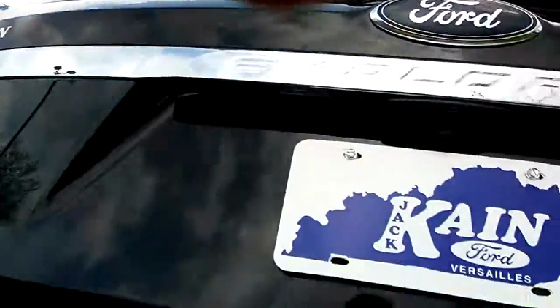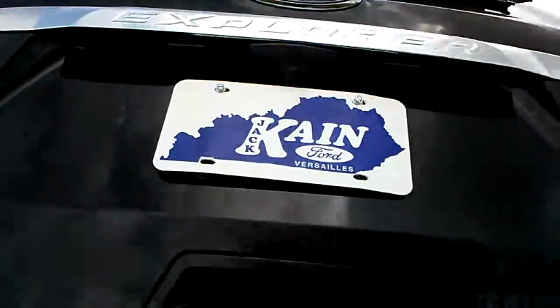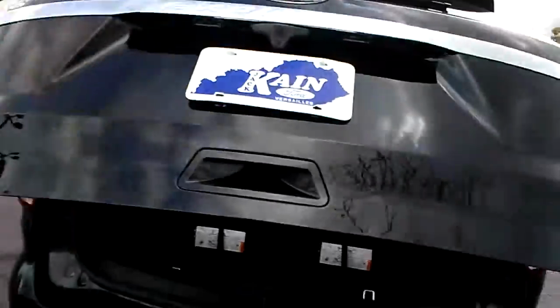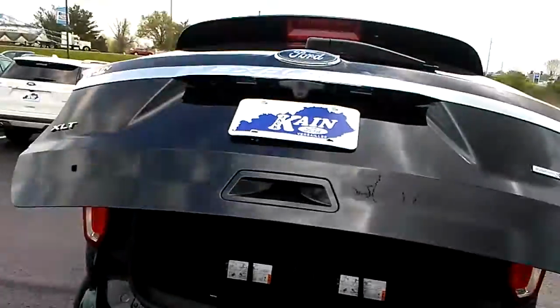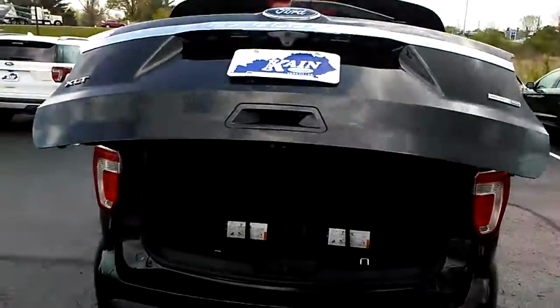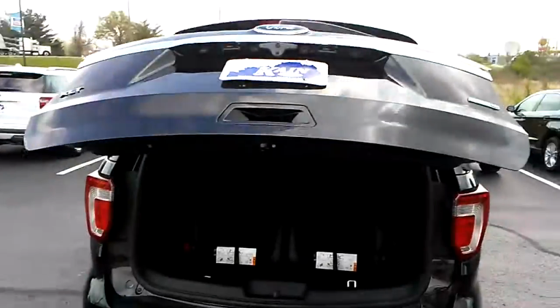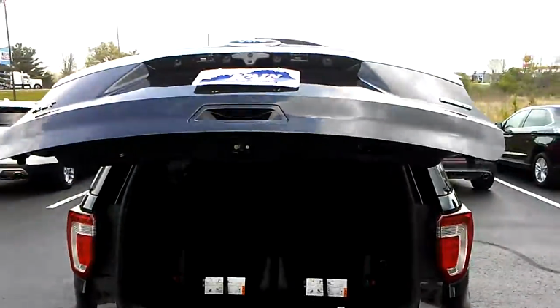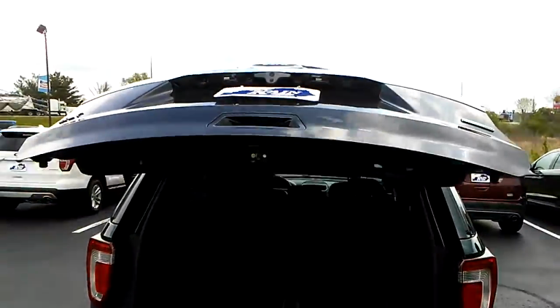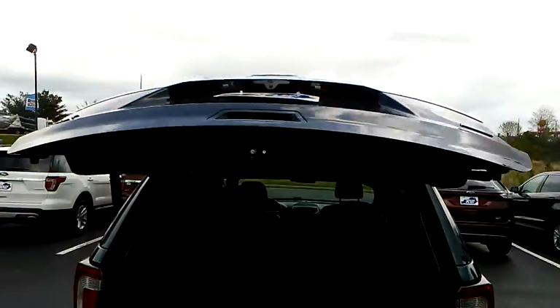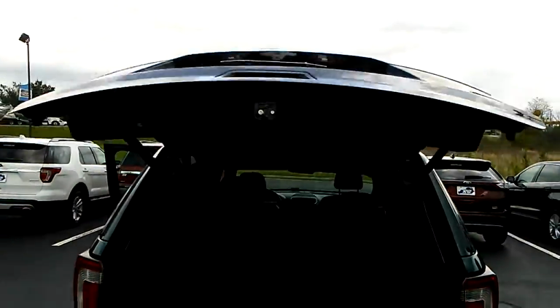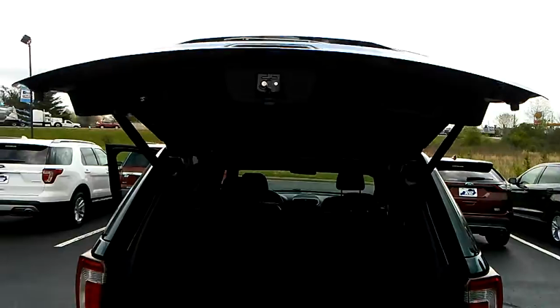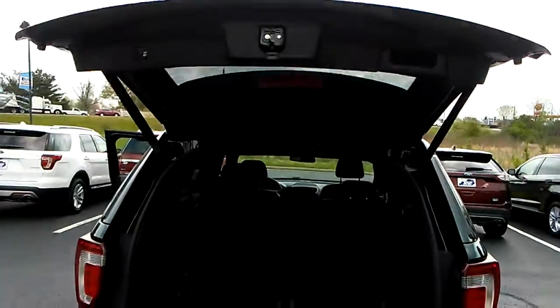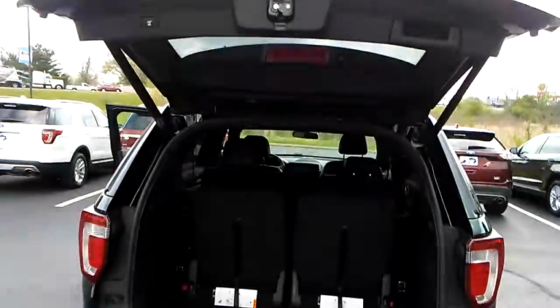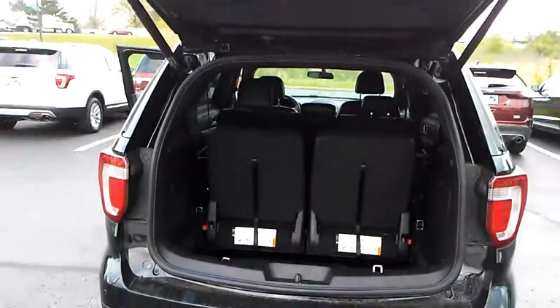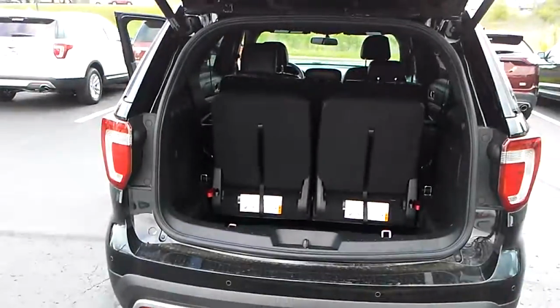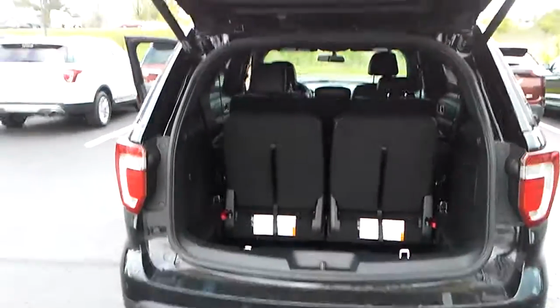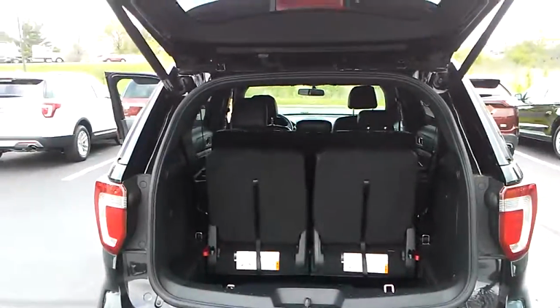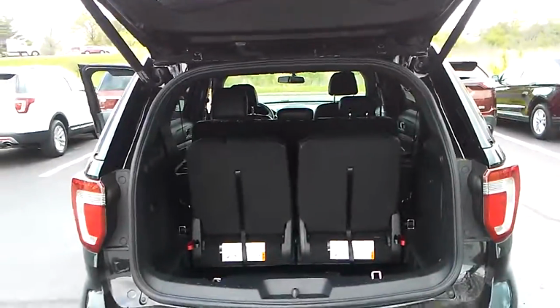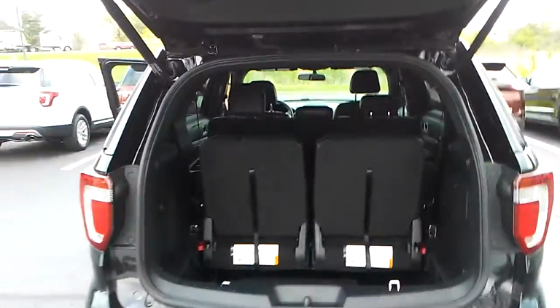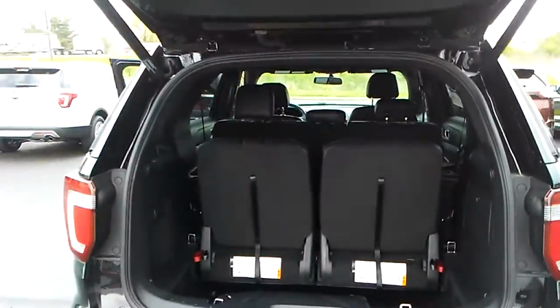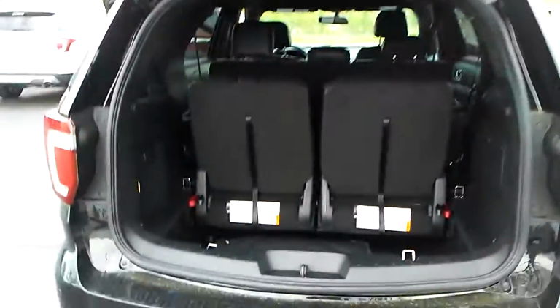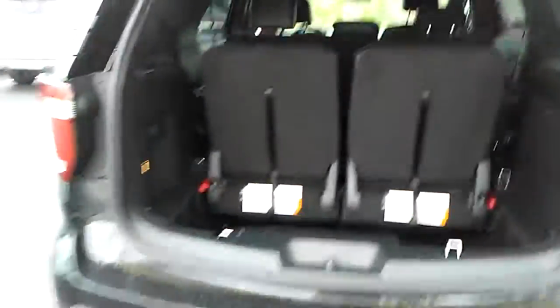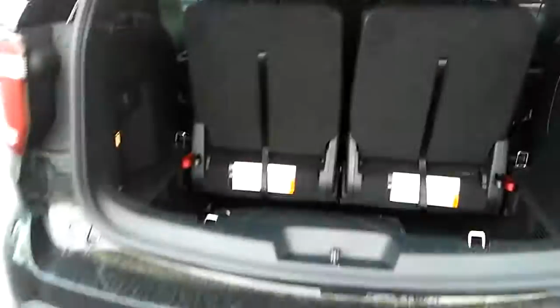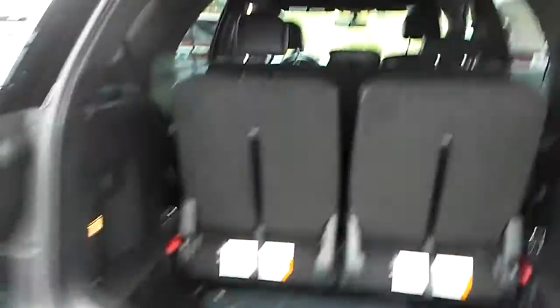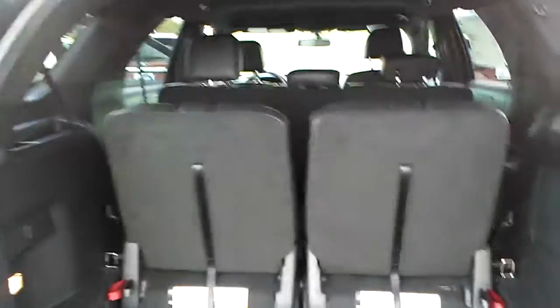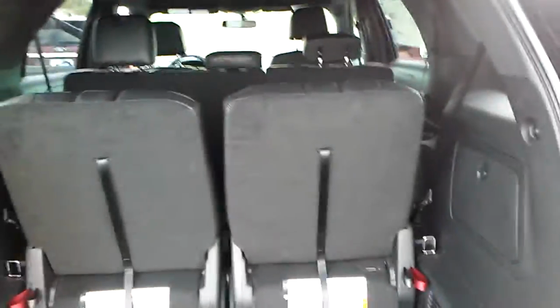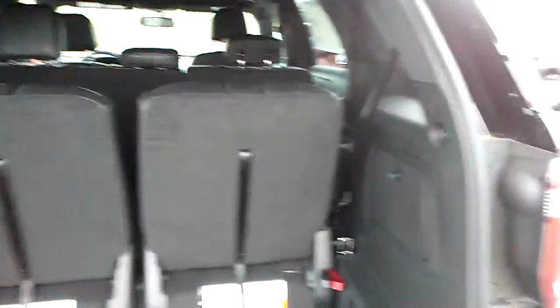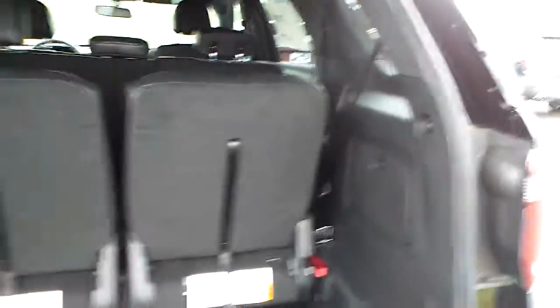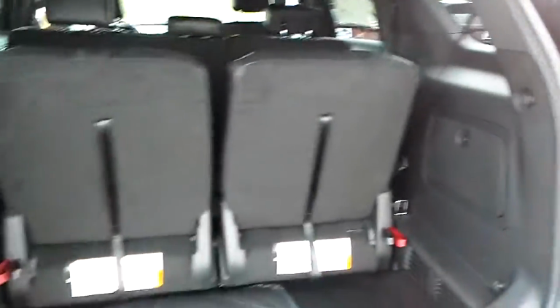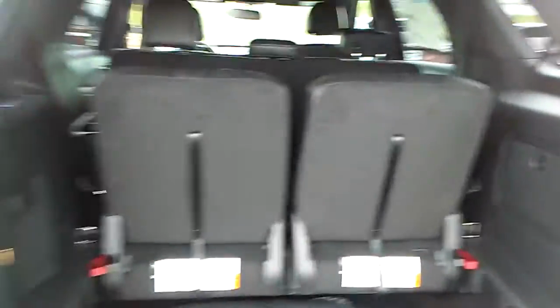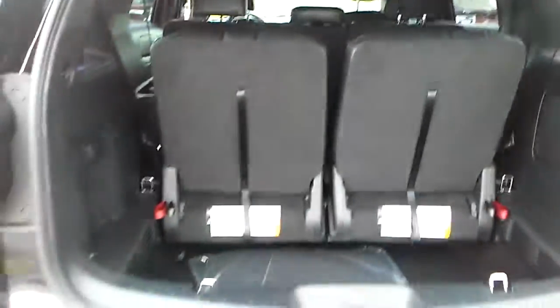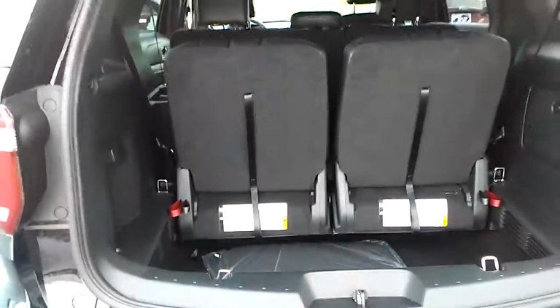This one does have a power liftgate on it, which is a nice feature. If you have stuff in your hand, you can hit the key fob and open up the back liftgate real easy. The seats fold down flat in the back, just like they would in the other Explorers.